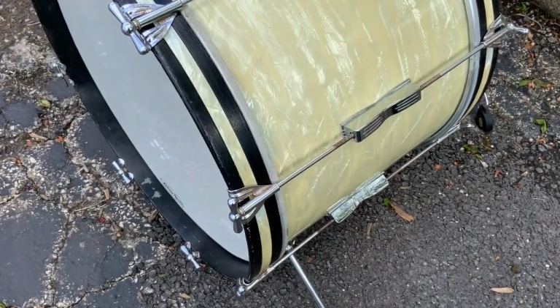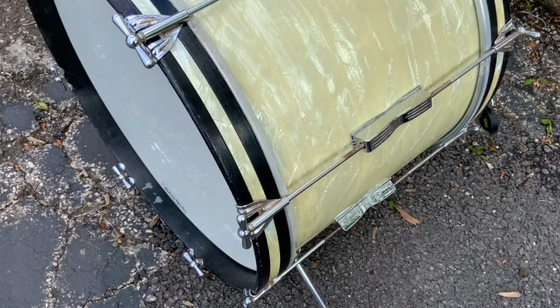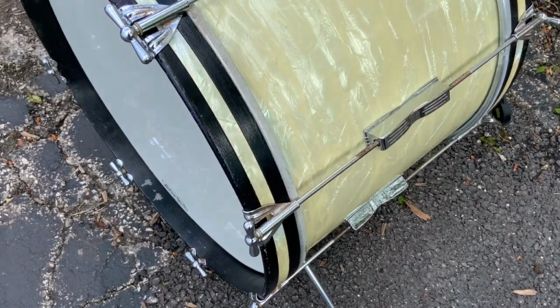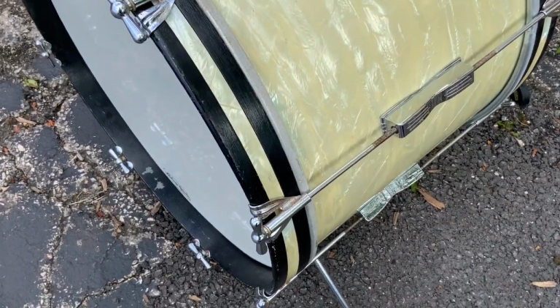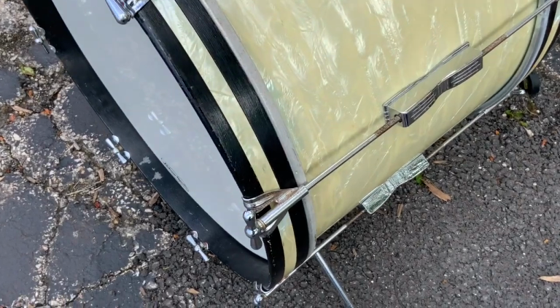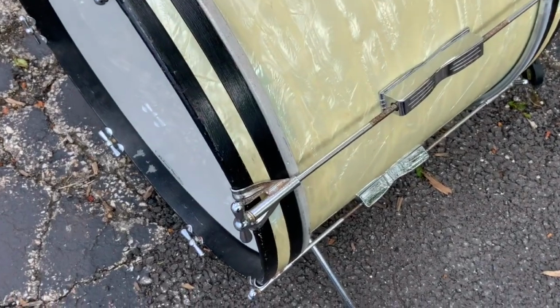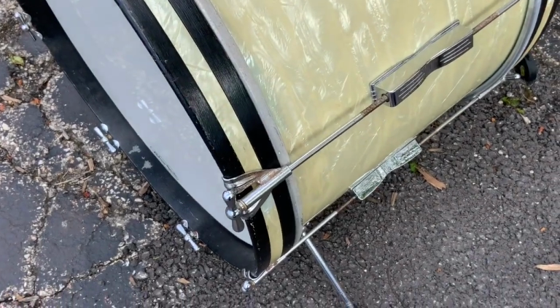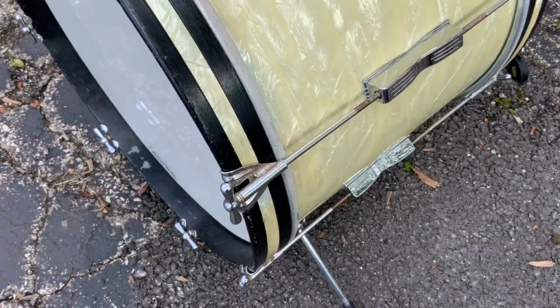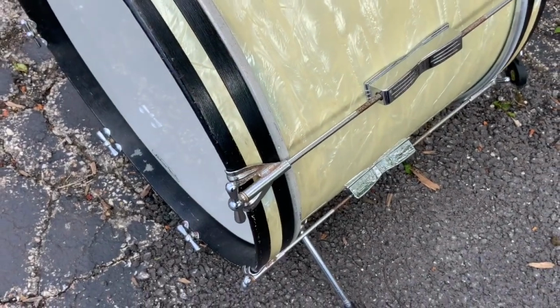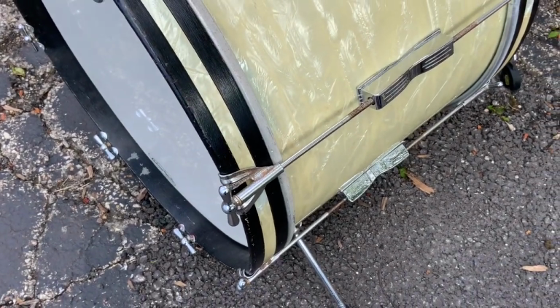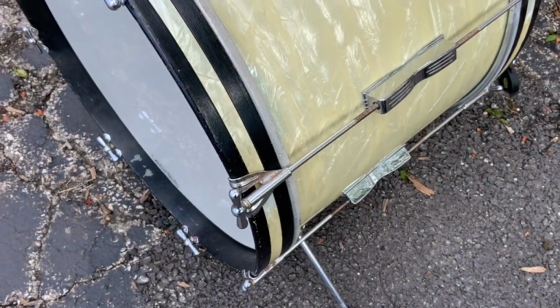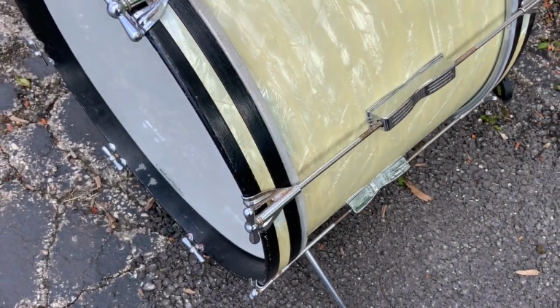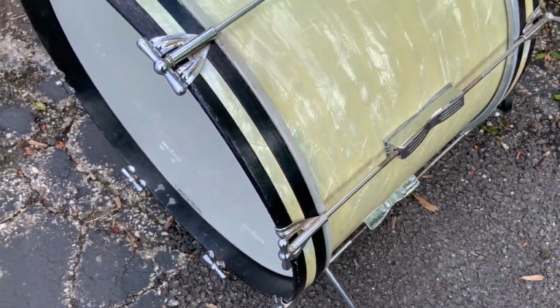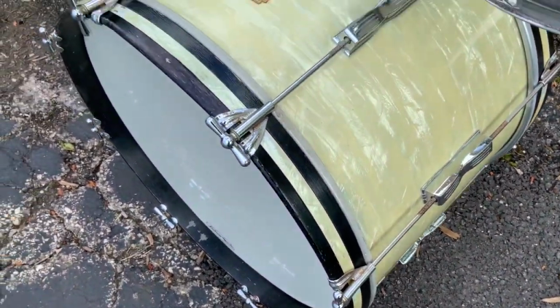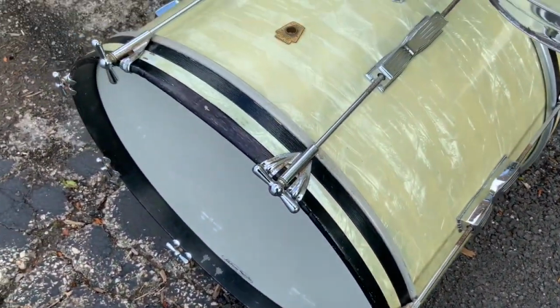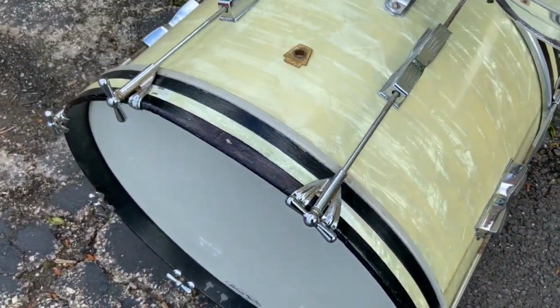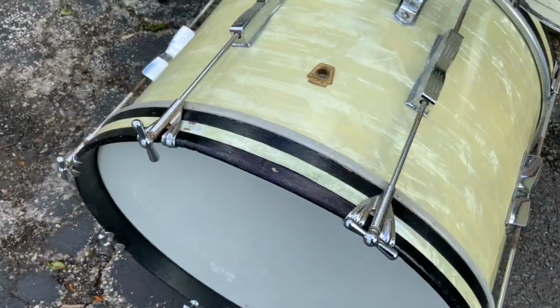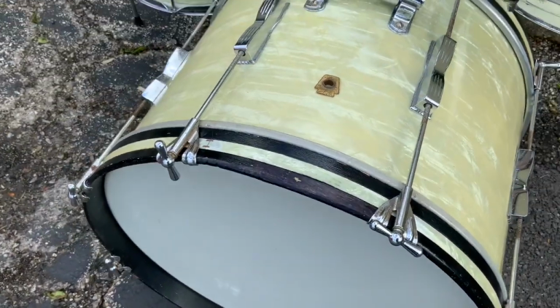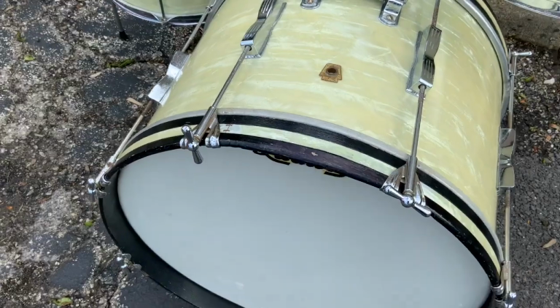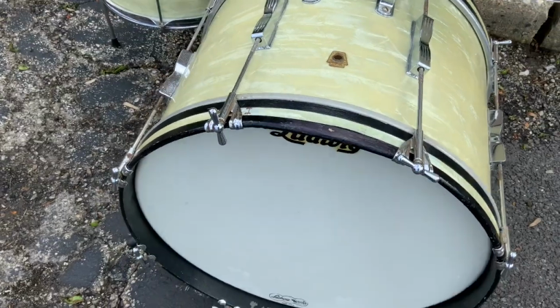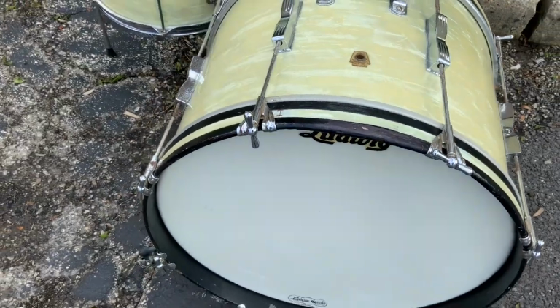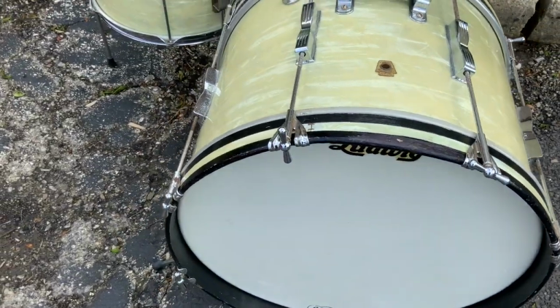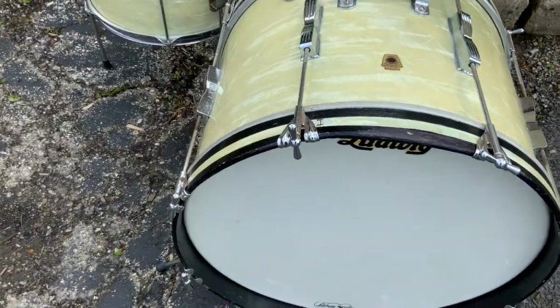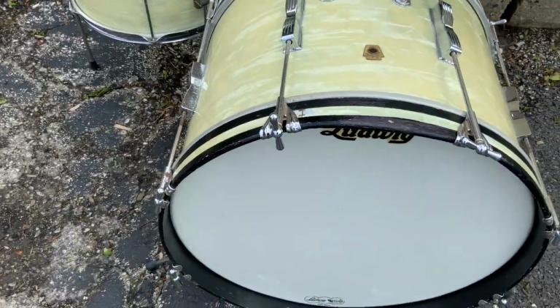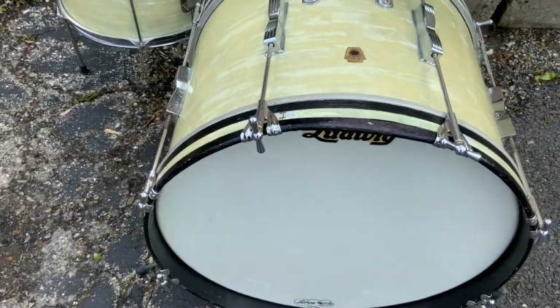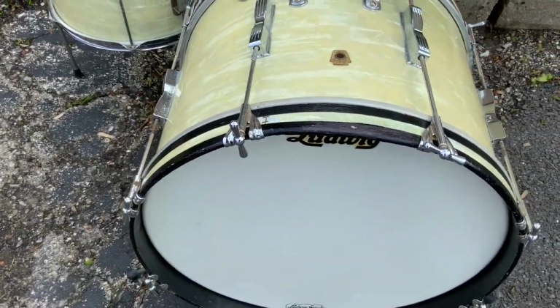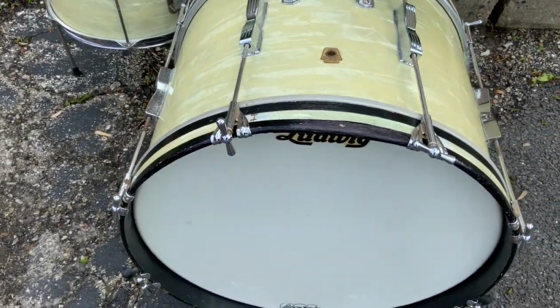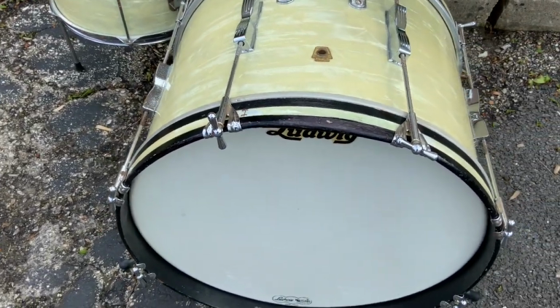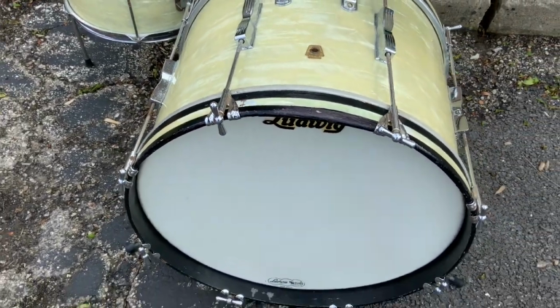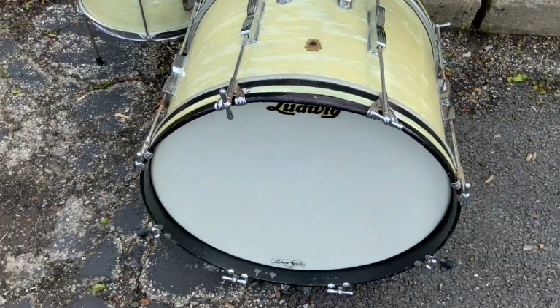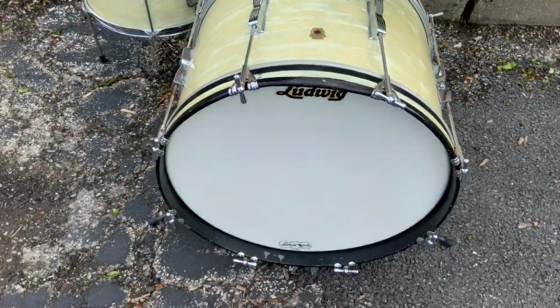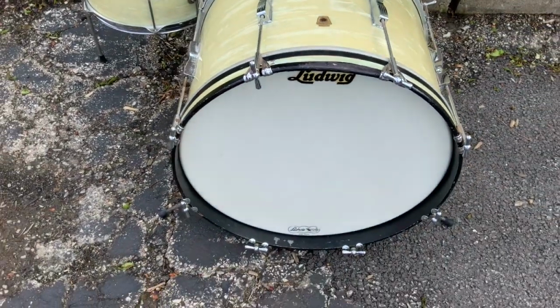The bass drum — there's a little bit of light pitting on the lug there. This bass drum hoop's got a little bit of wear on it, it's a tiny bit wonky, but it's fine, works good.